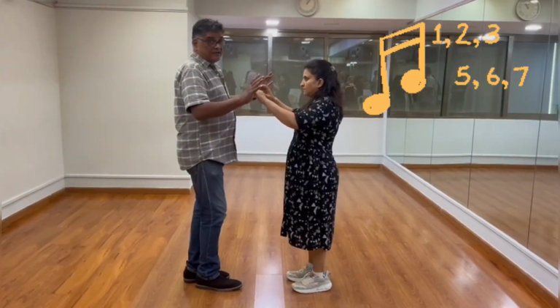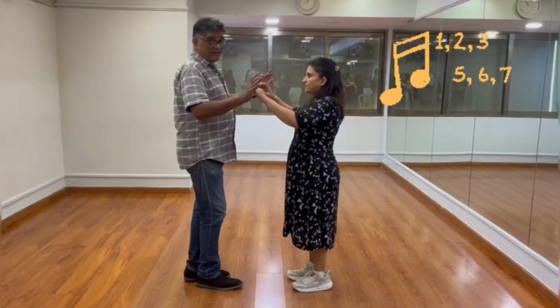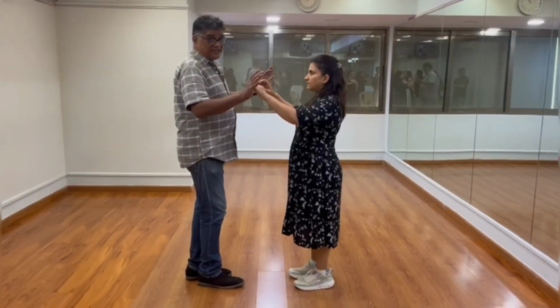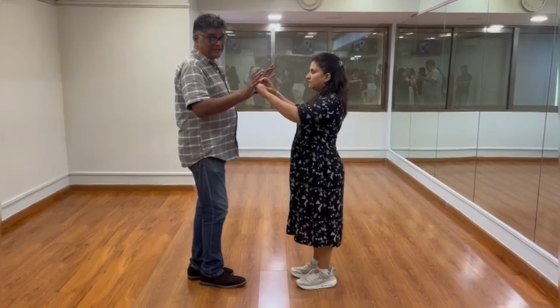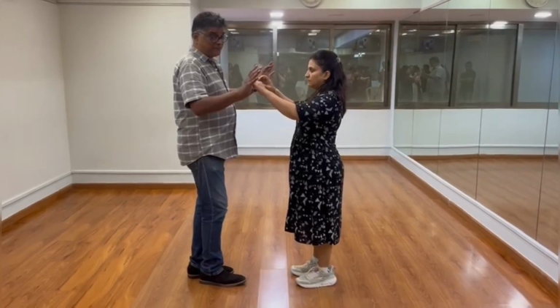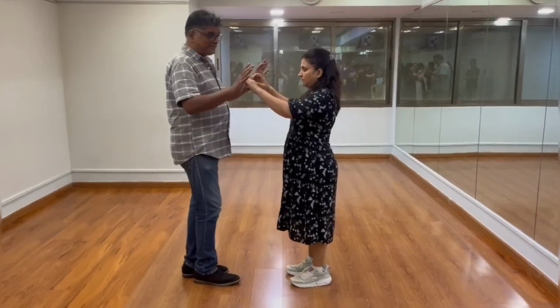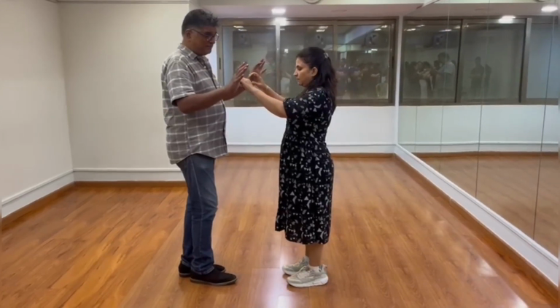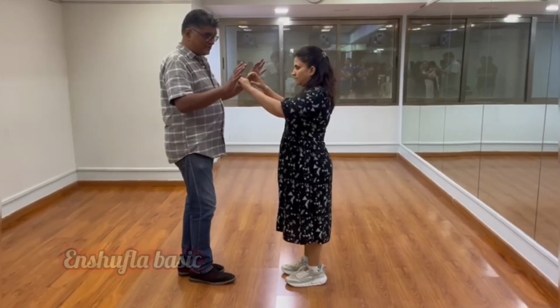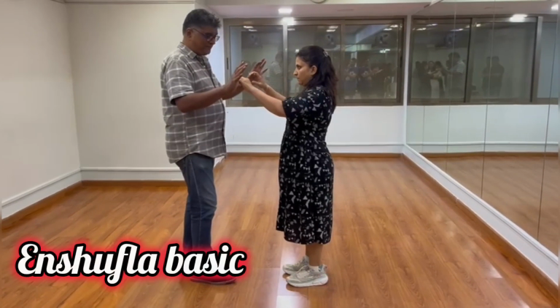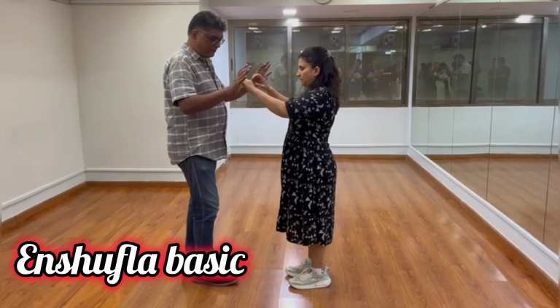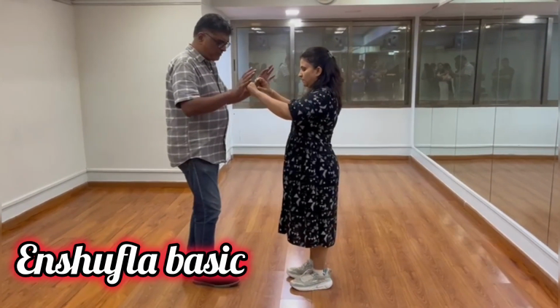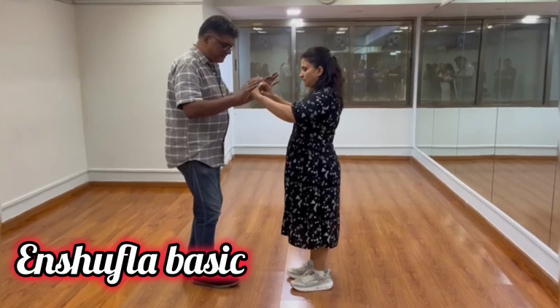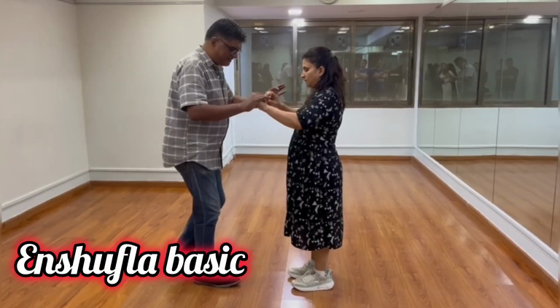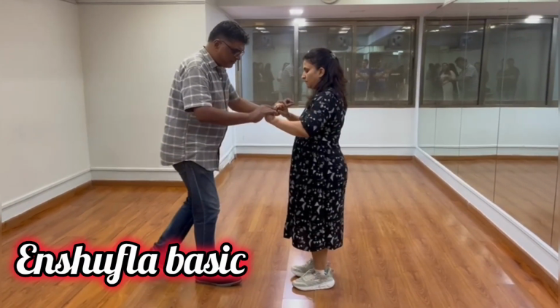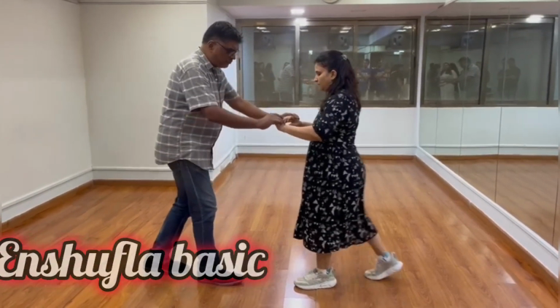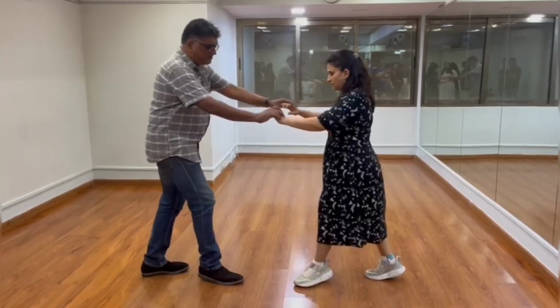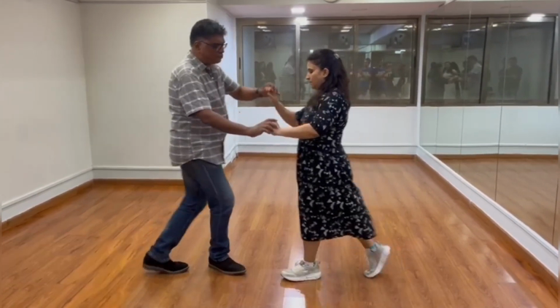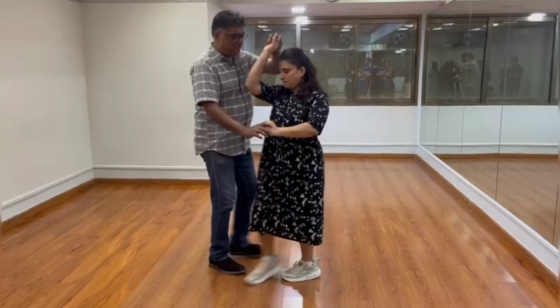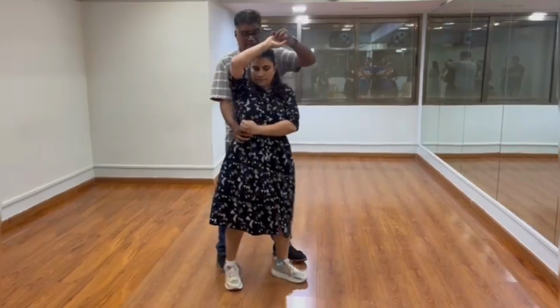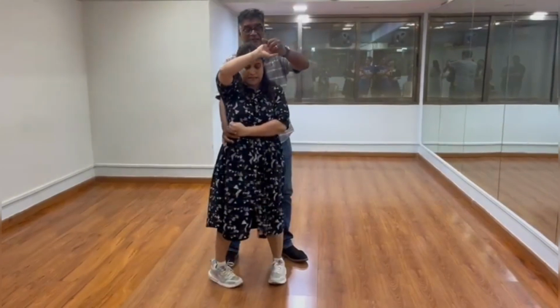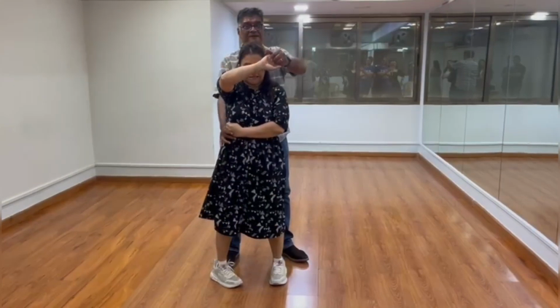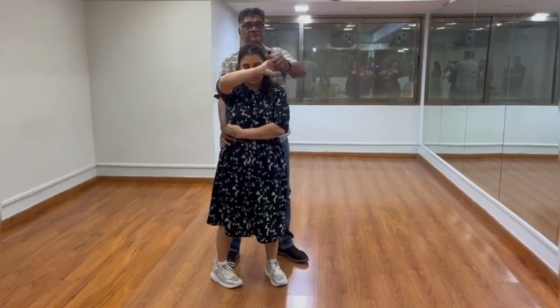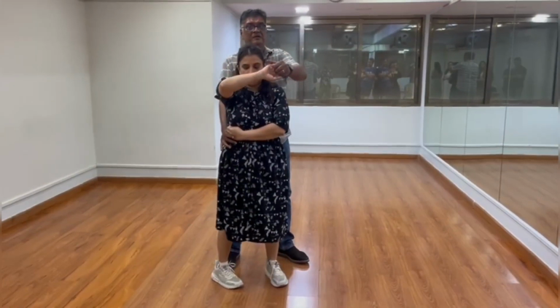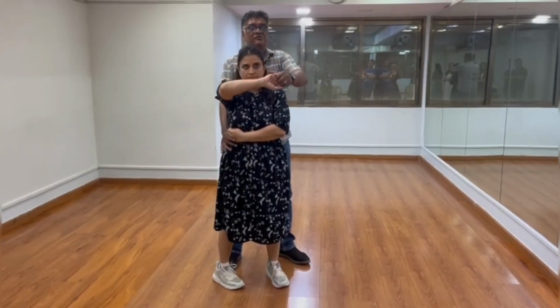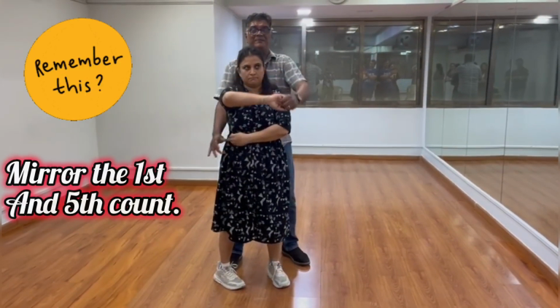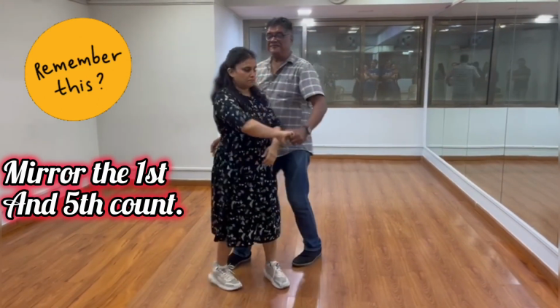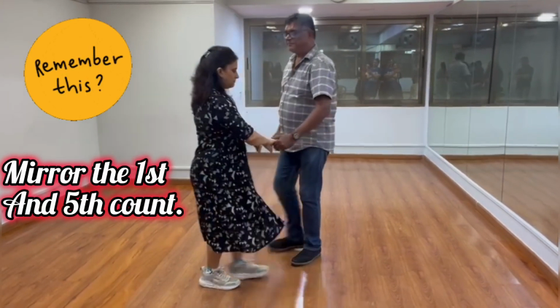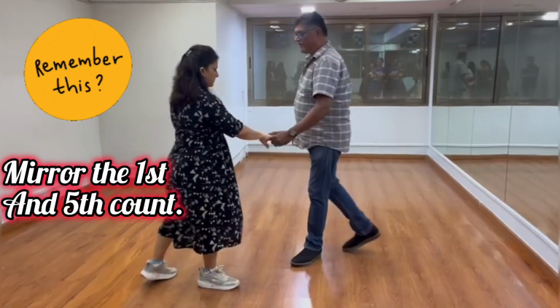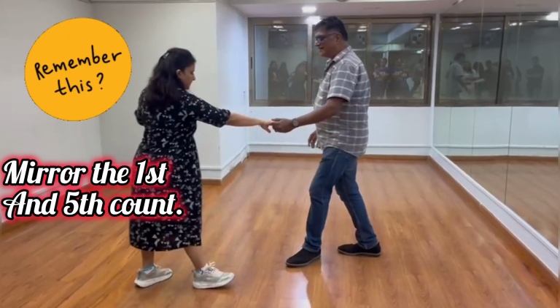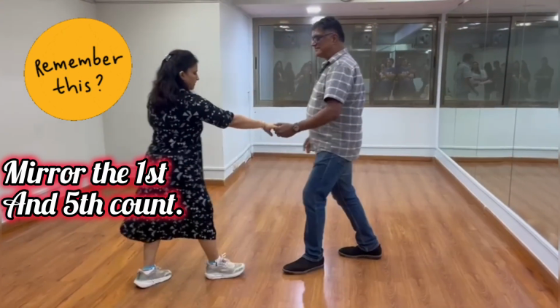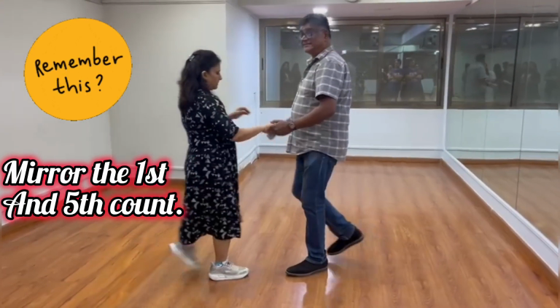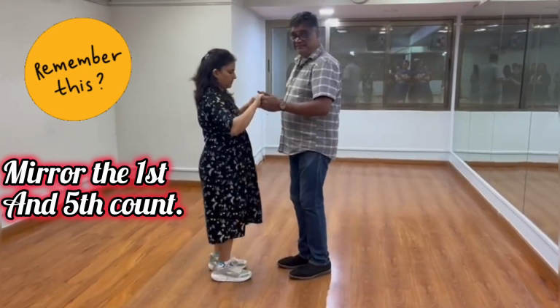Now initially the guys have to break the step — instead of left leg forward, you go left leg back: 1, 2, and bring your partner in the front. Remember the 5th step will go back: 5, 6, 7.